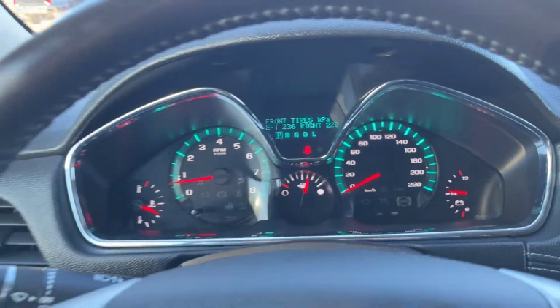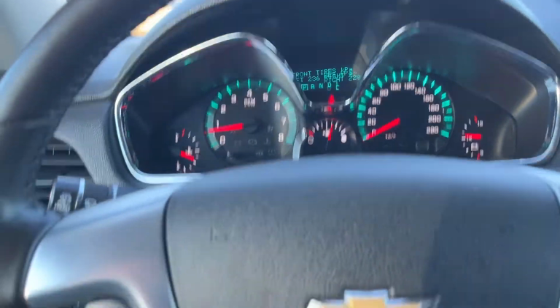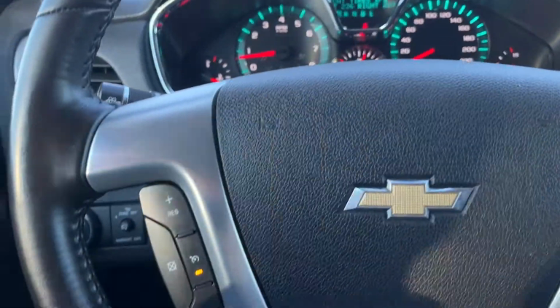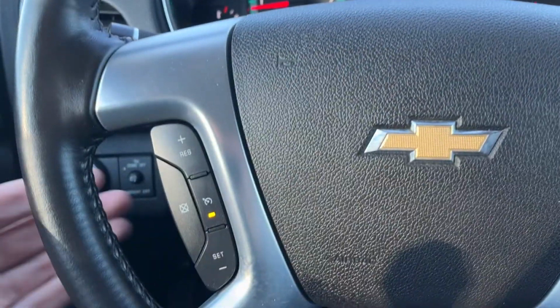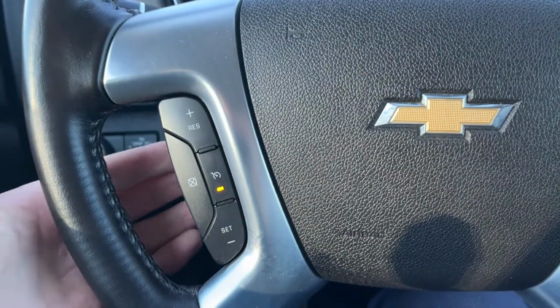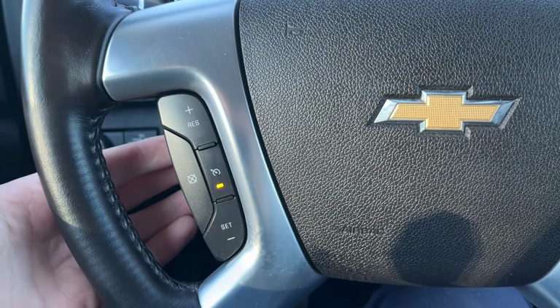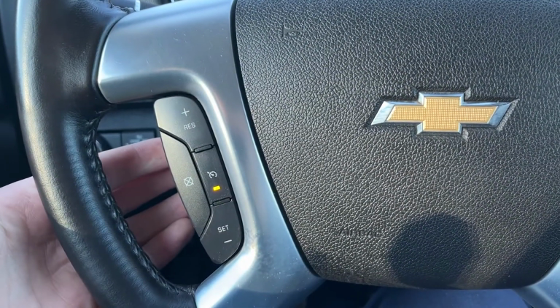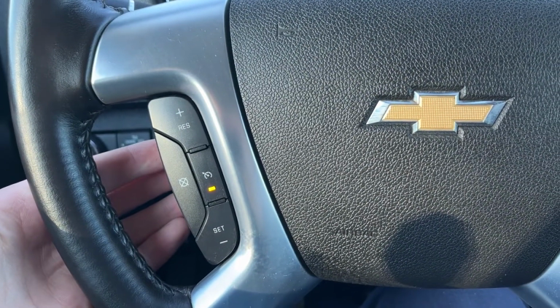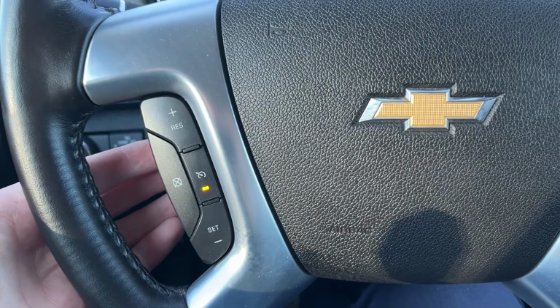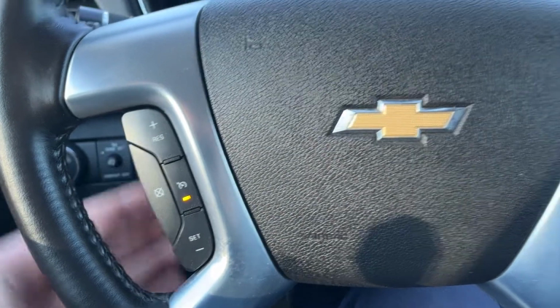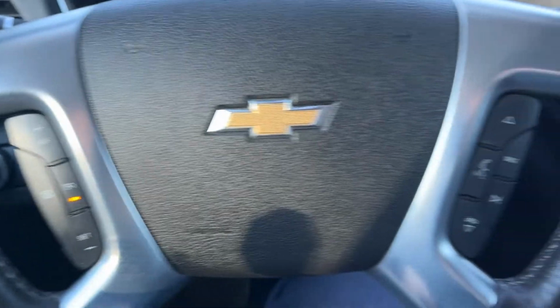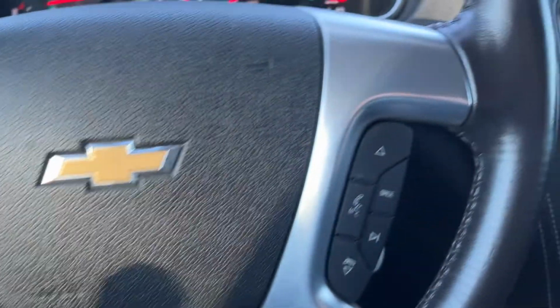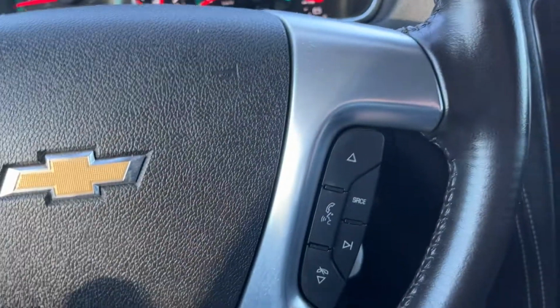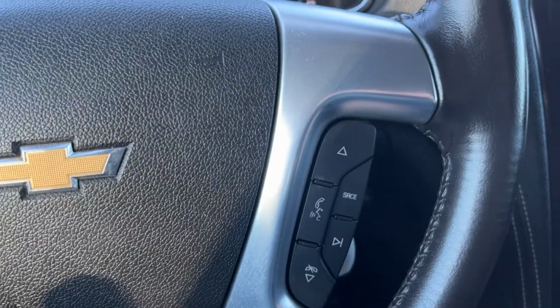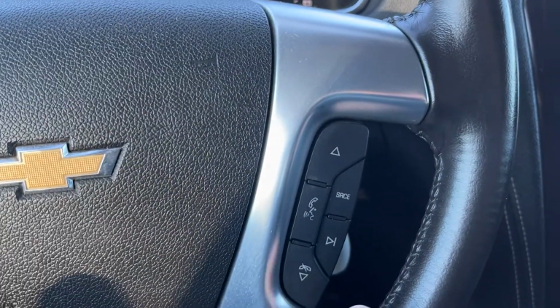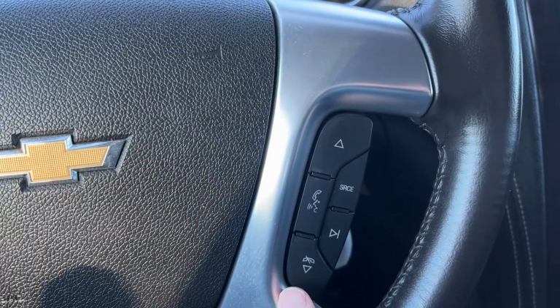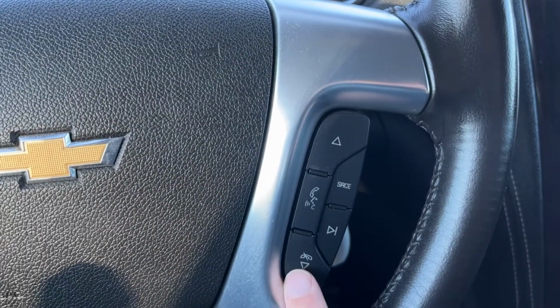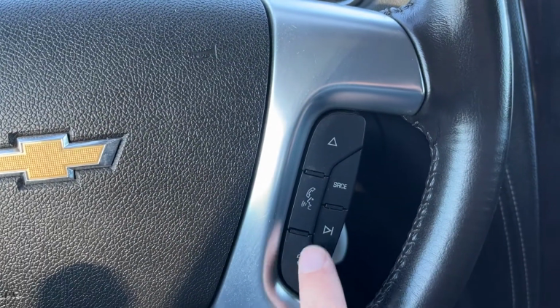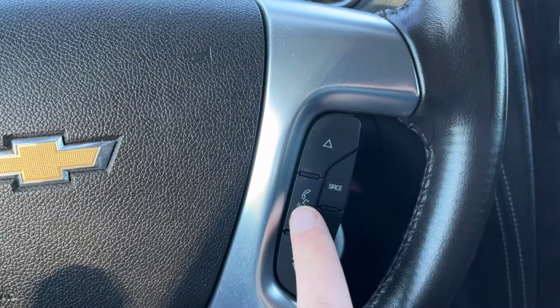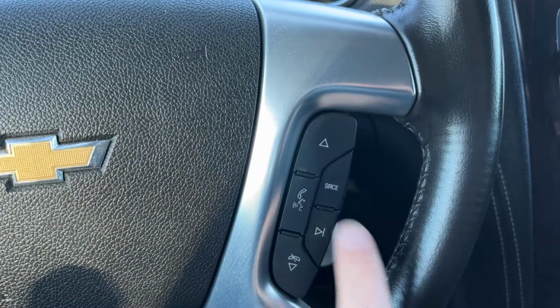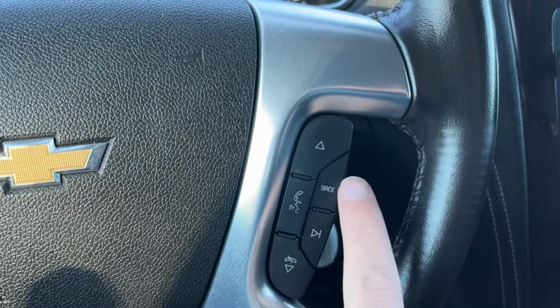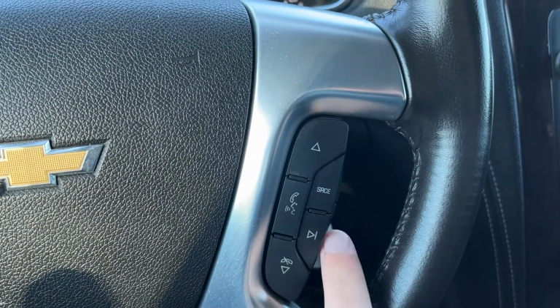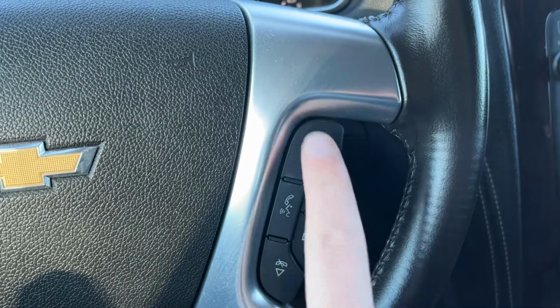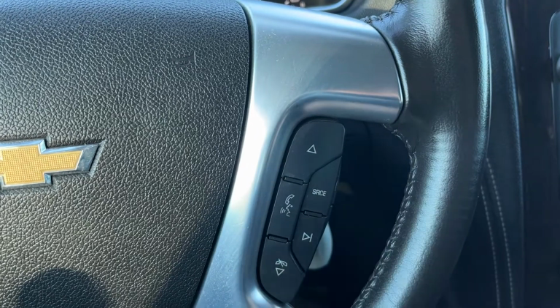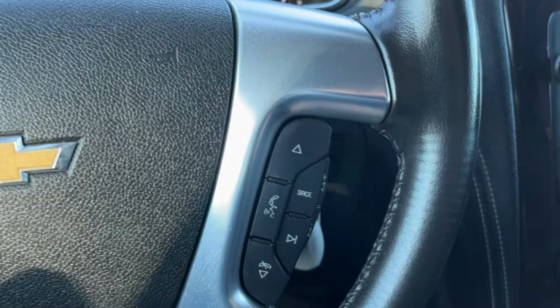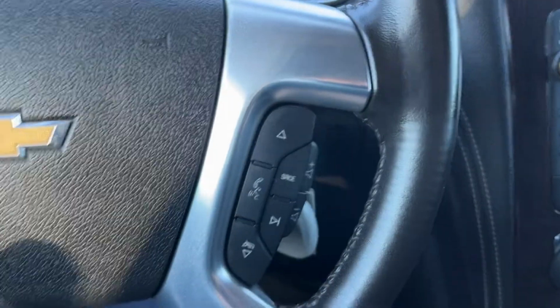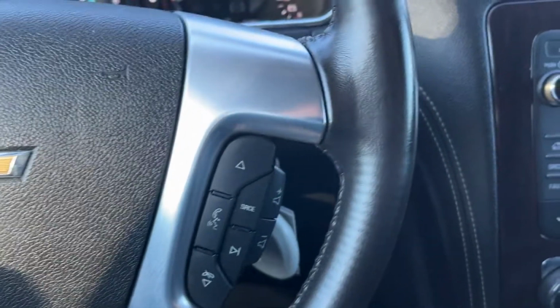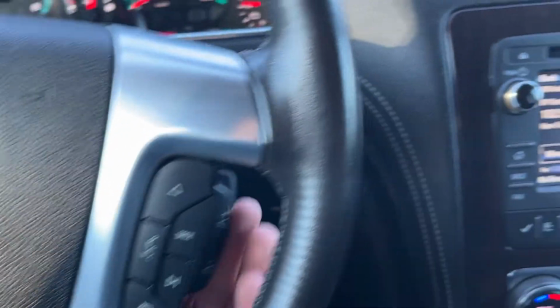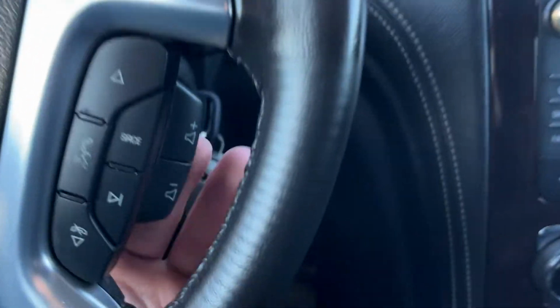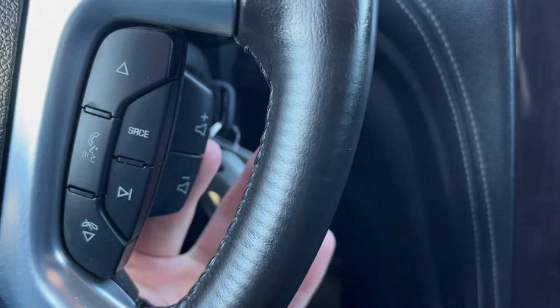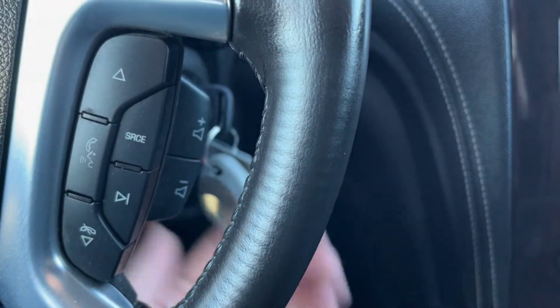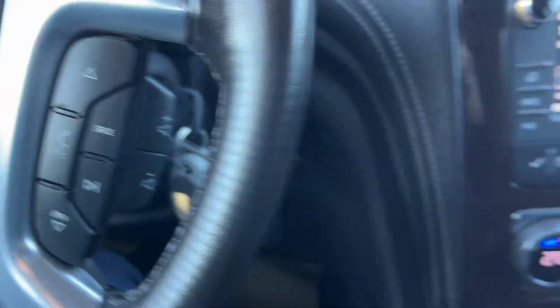Moving down to the left hand side of the steering wheel we have all of our cruise controls. On the right hand side we have our hands-free voice recognition as well as all of our audio controls. We also have volume in the back.